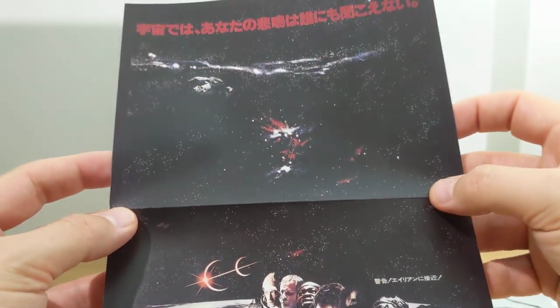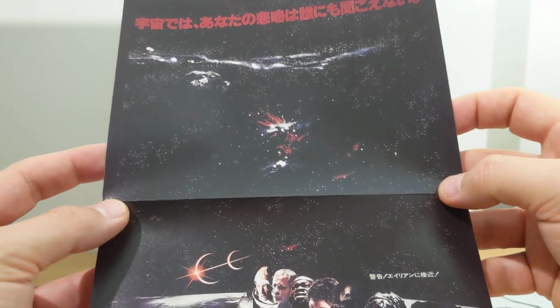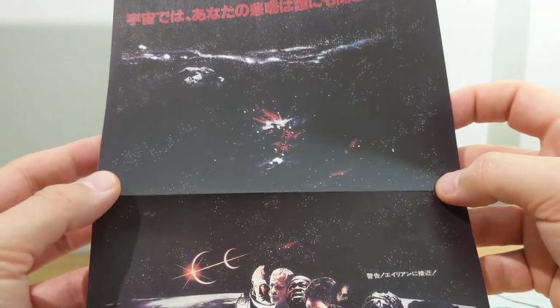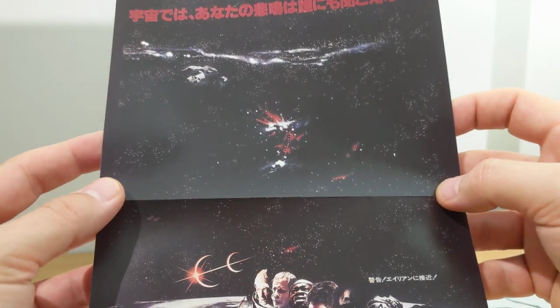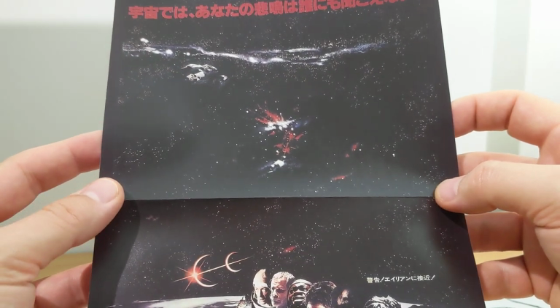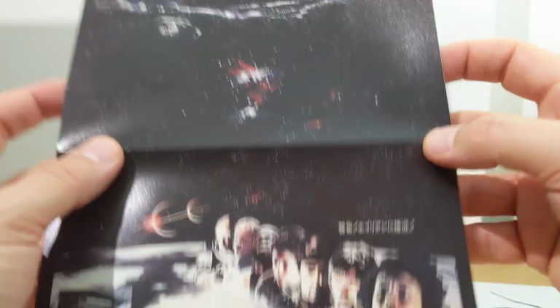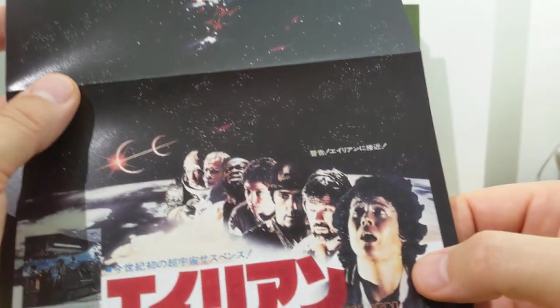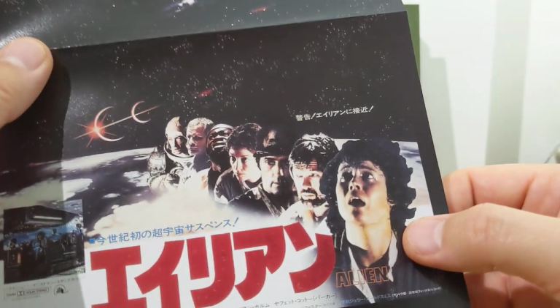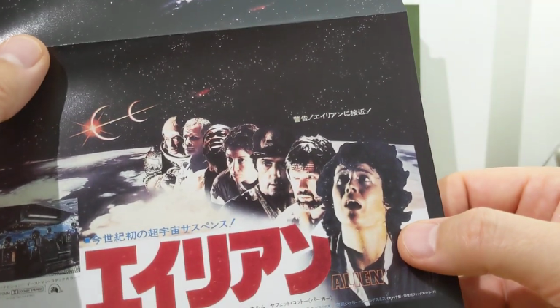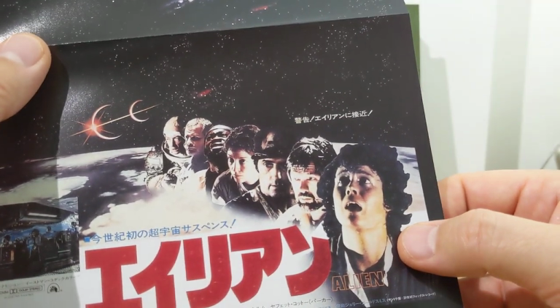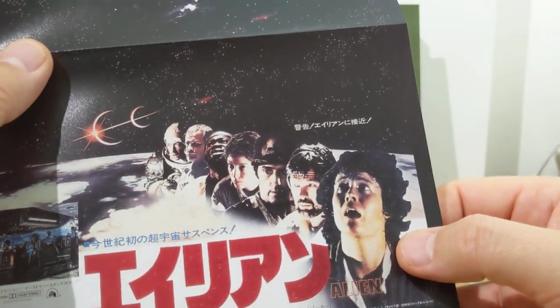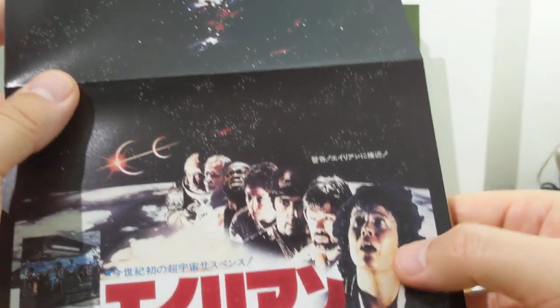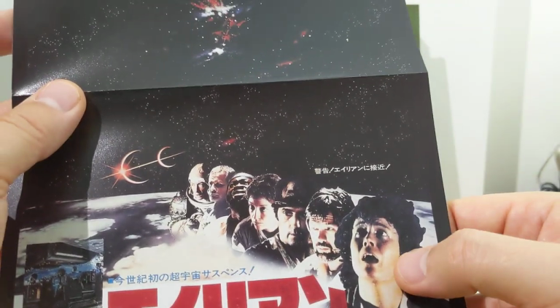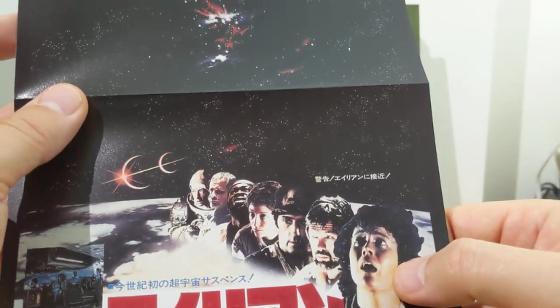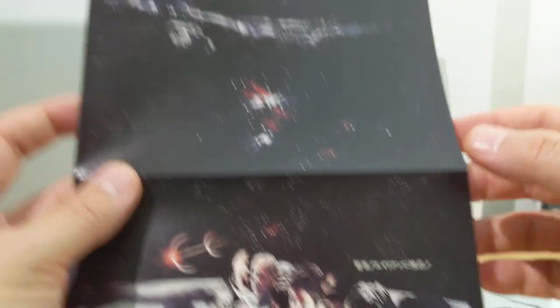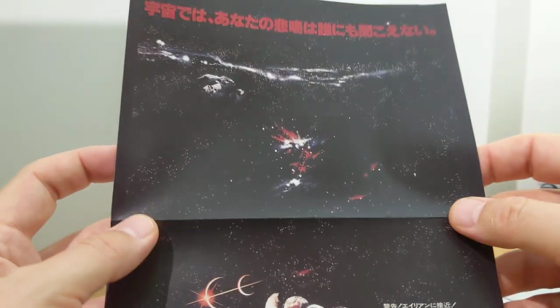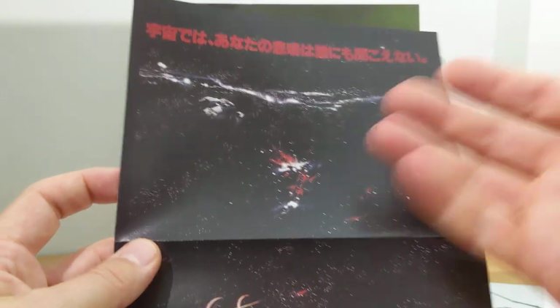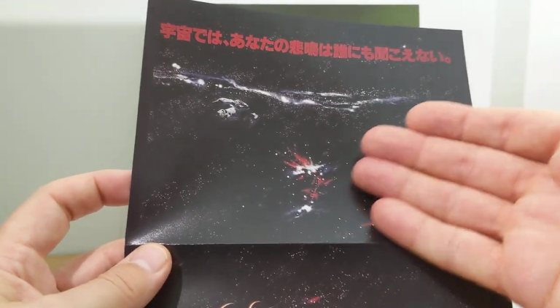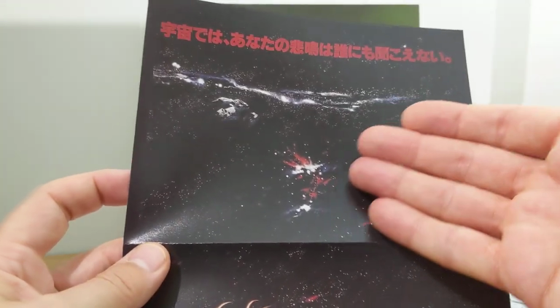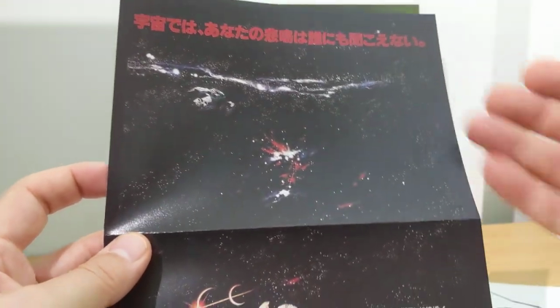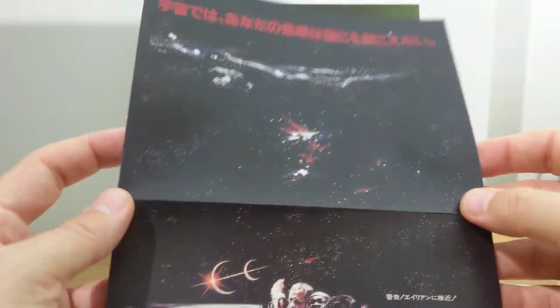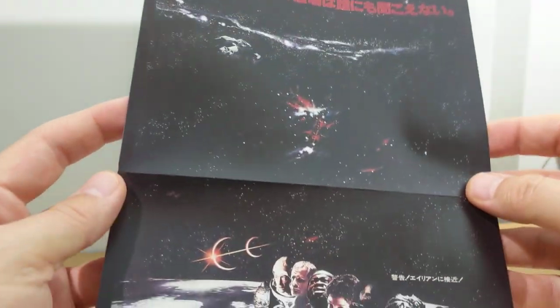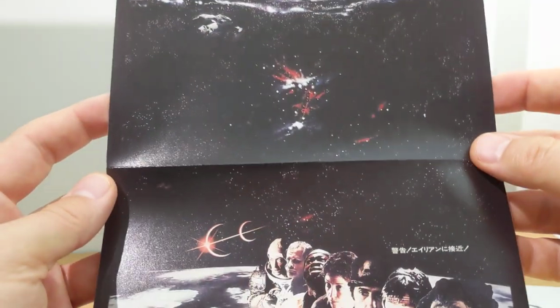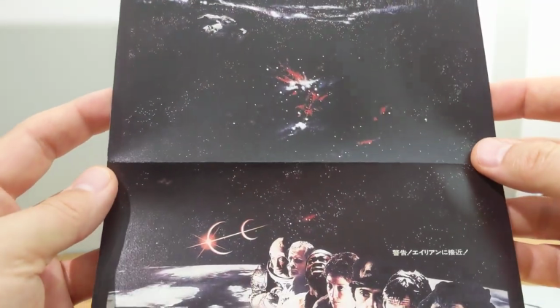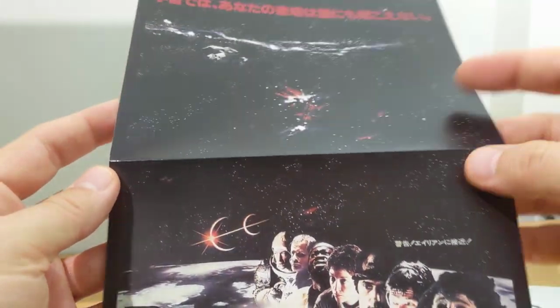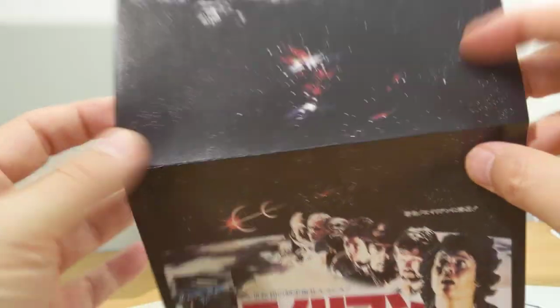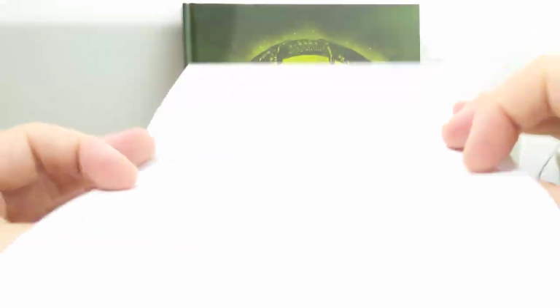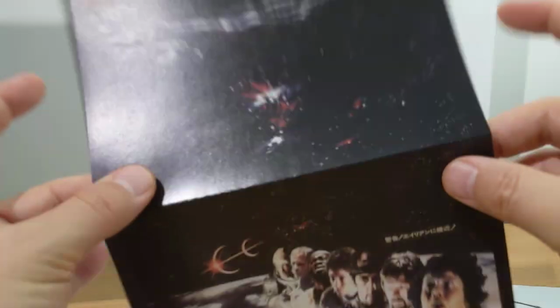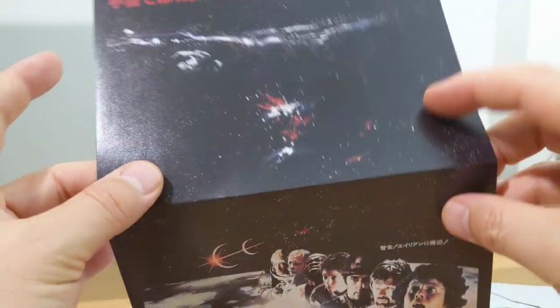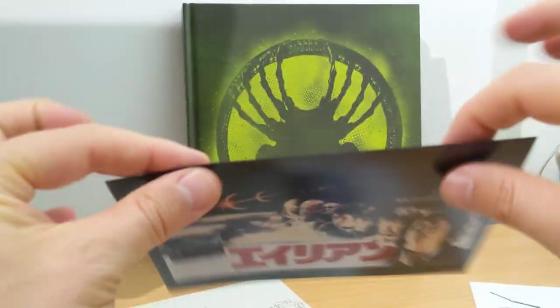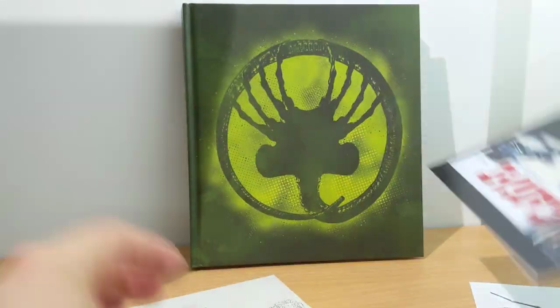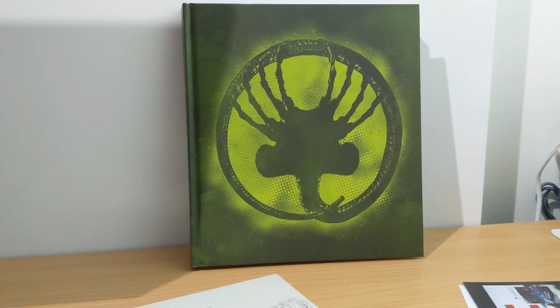I saw that many, many years ago. I love this Sigourney Weaver face — like, what is that thing? Nice little touch, I like that. Very cool.